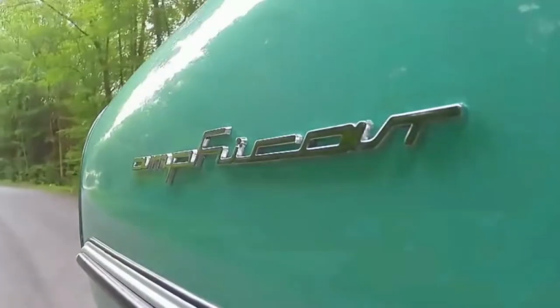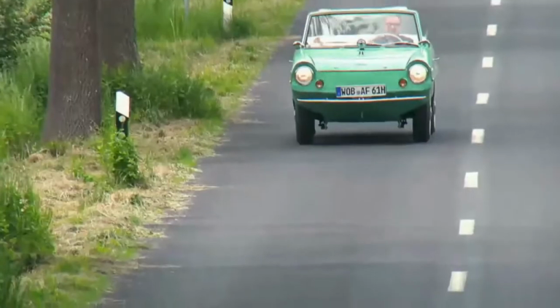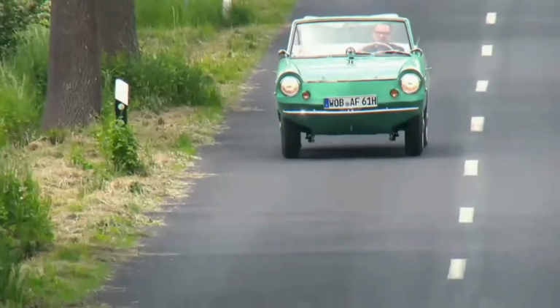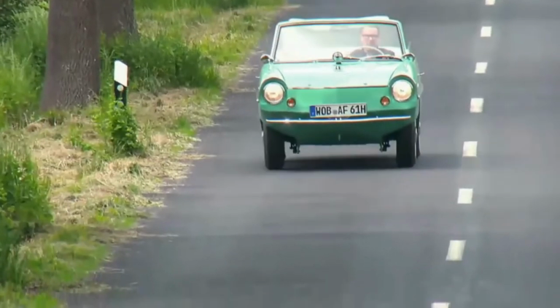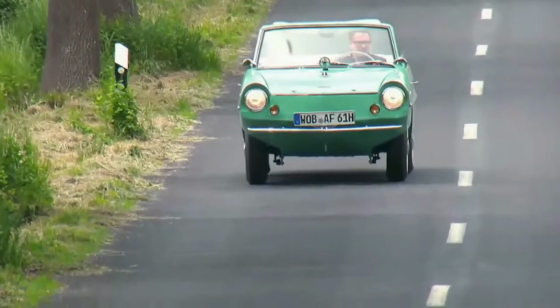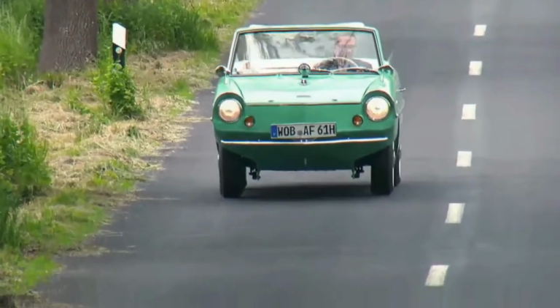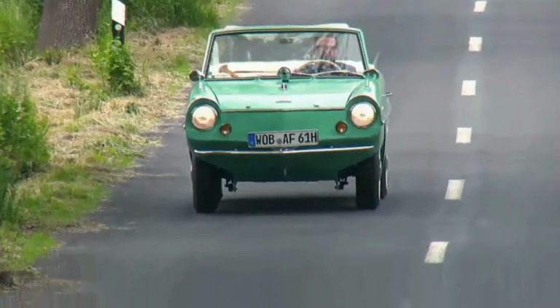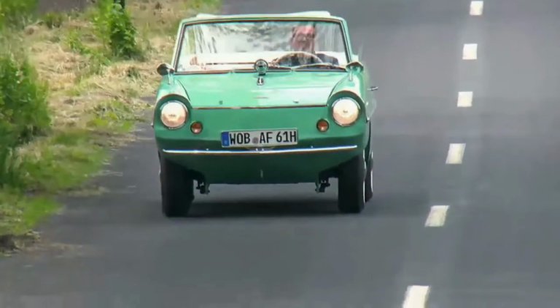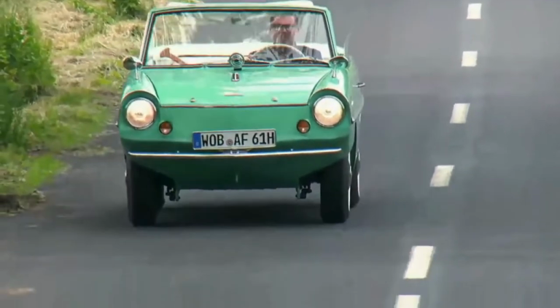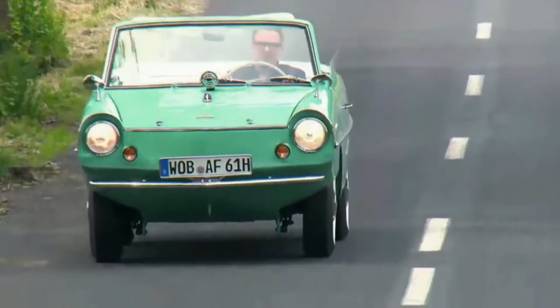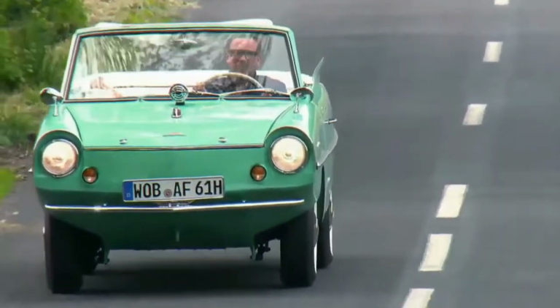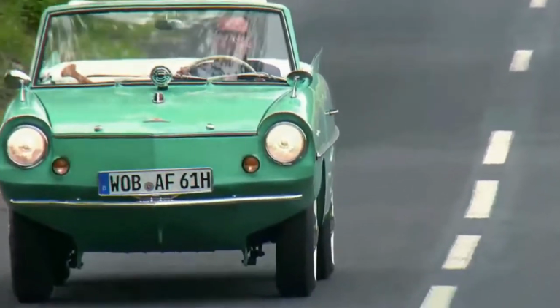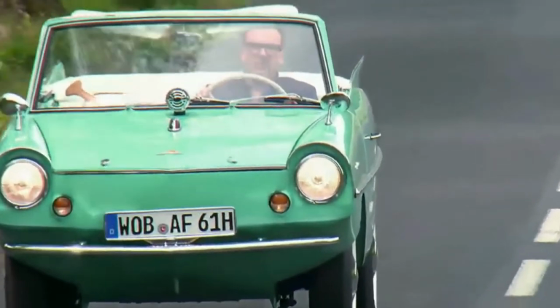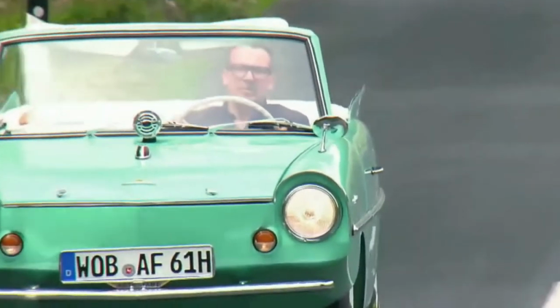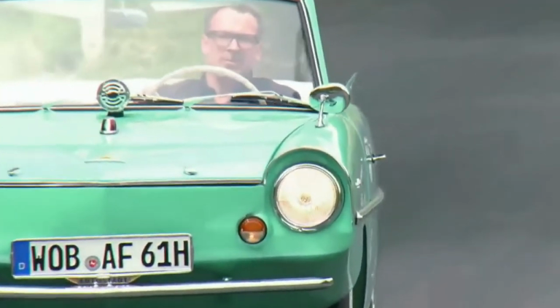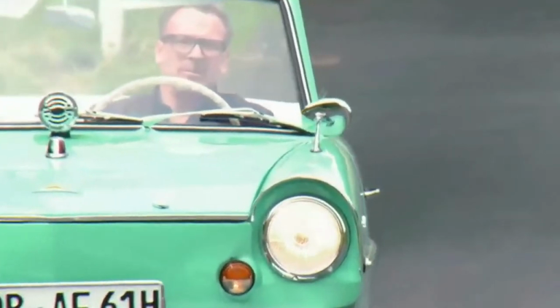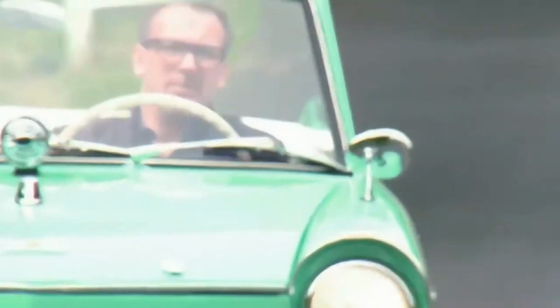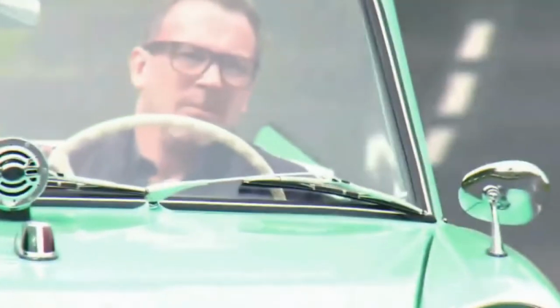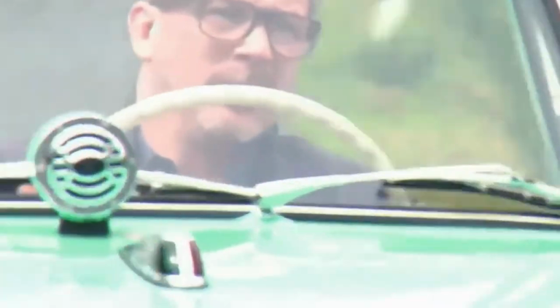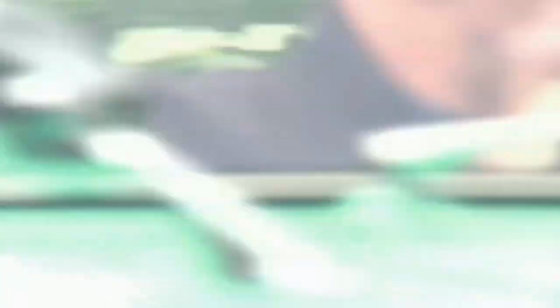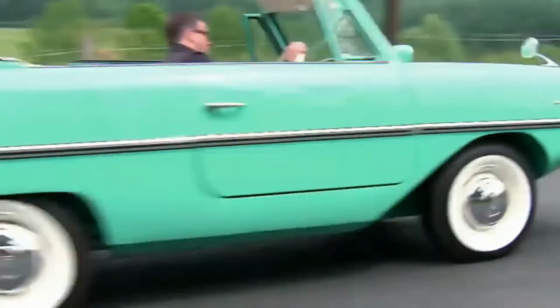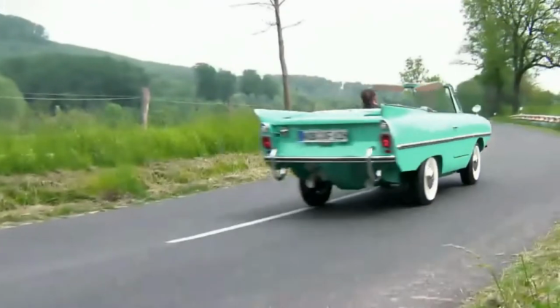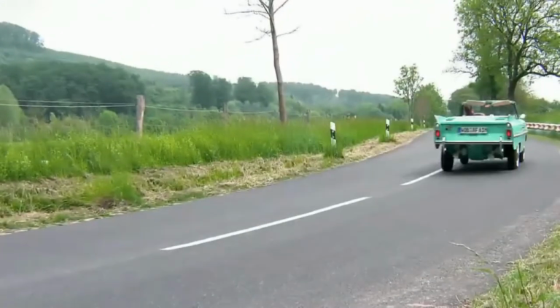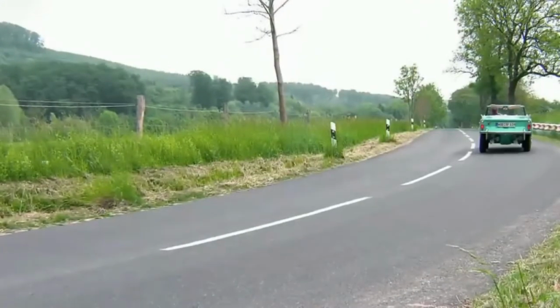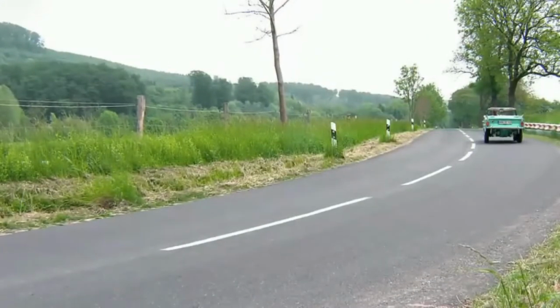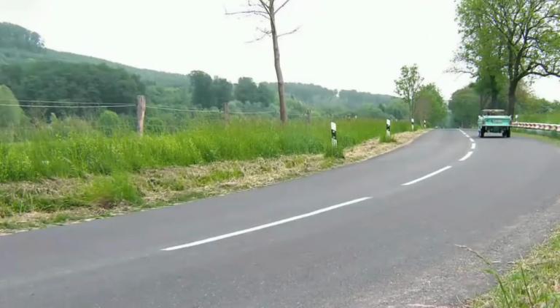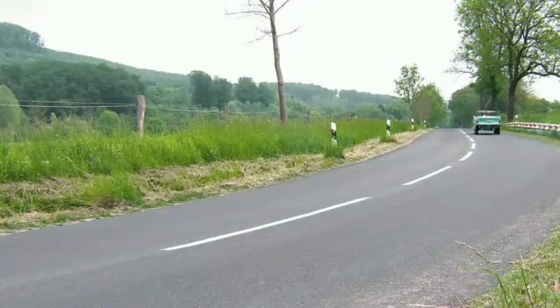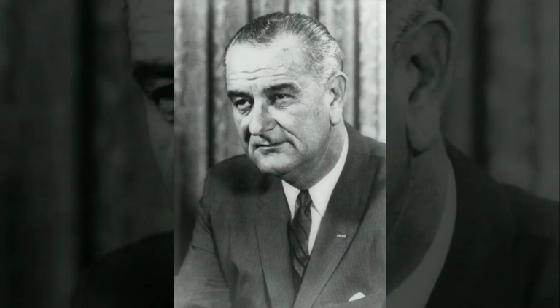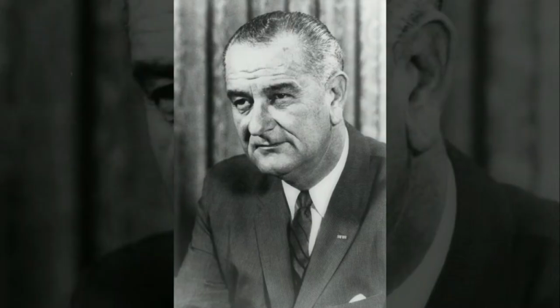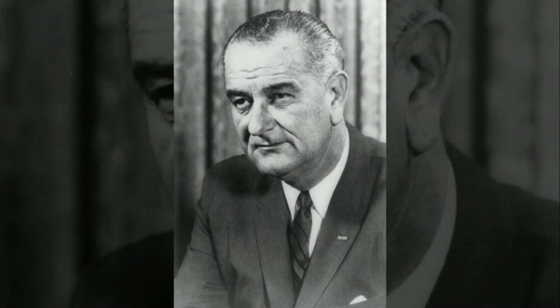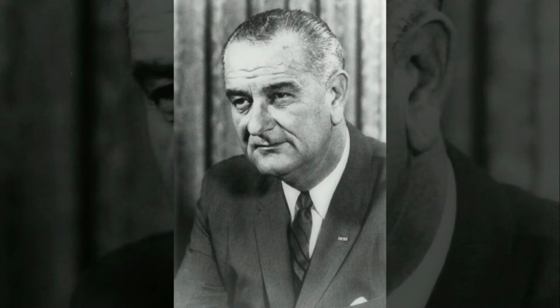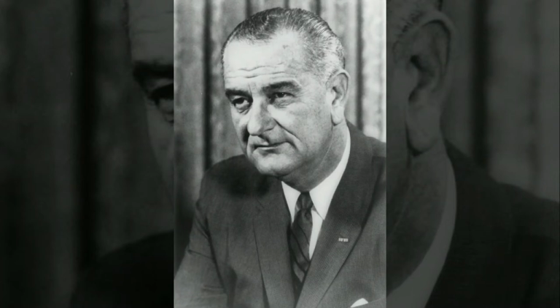More would have actually been sold, but sadly the Amphicar had a high price tag and an unimpressive performance both on and off the water. And just to keep you reminded, one of the famous Amphicar owners was President Lyndon B. Johnson.